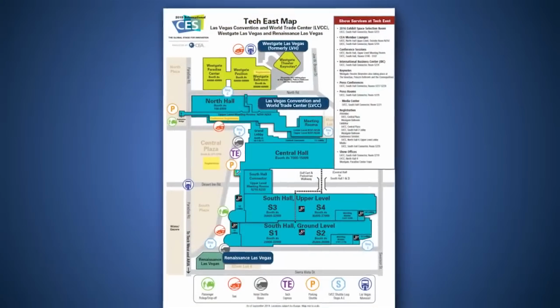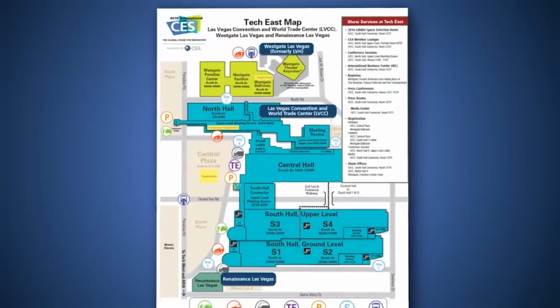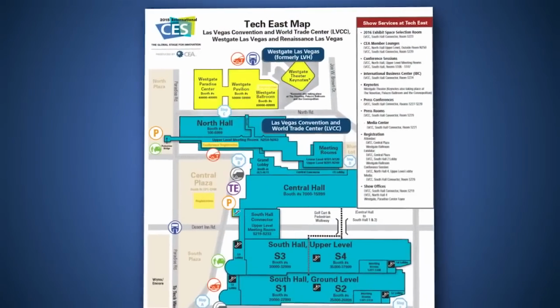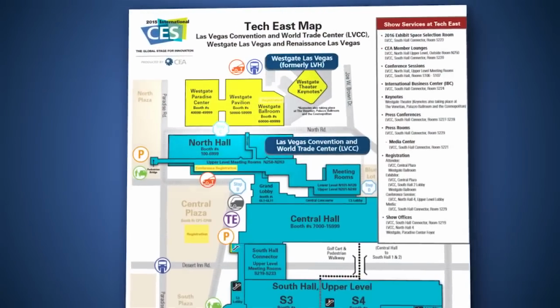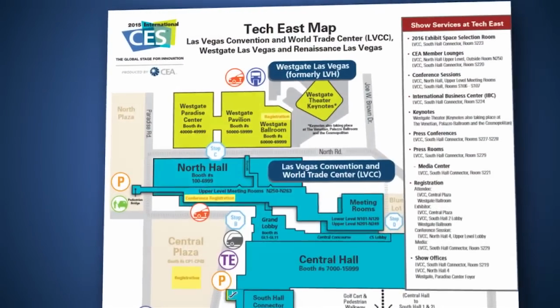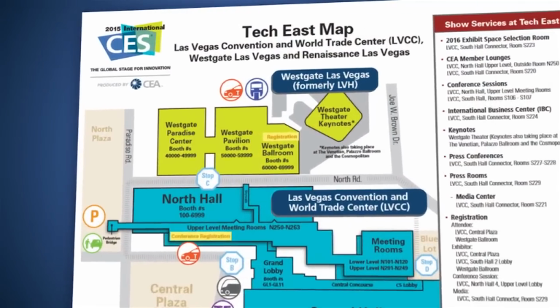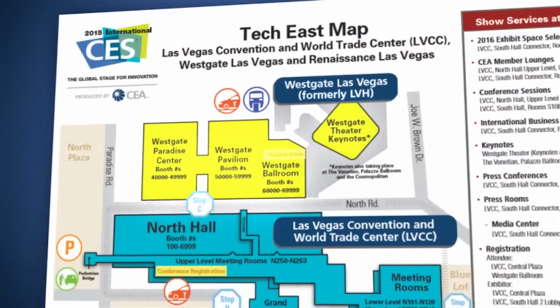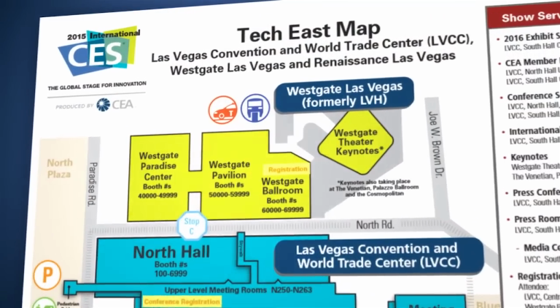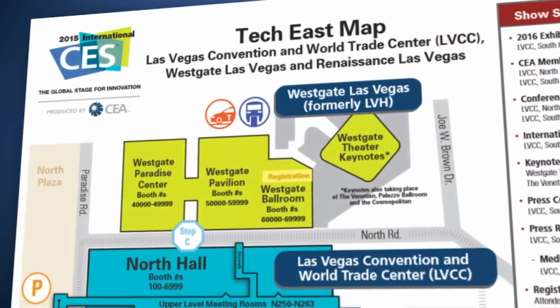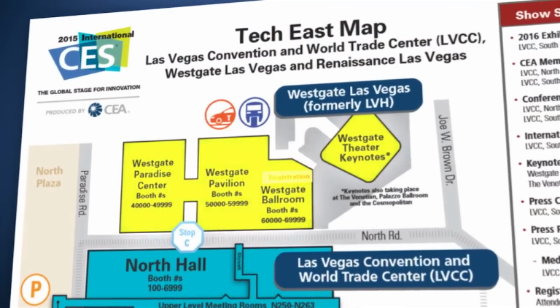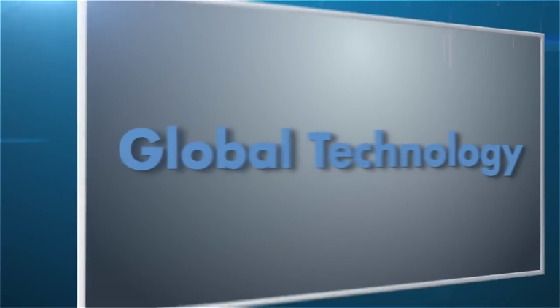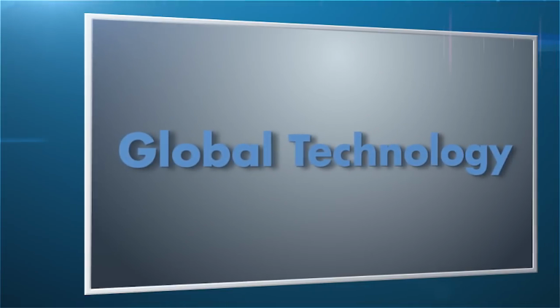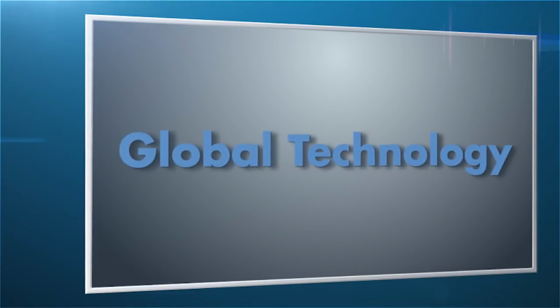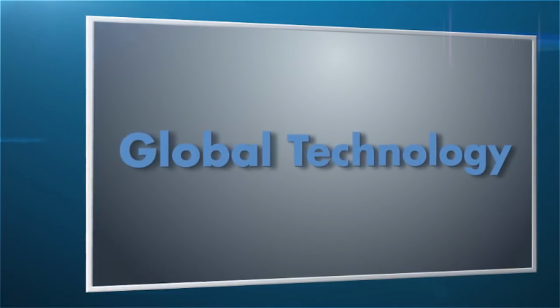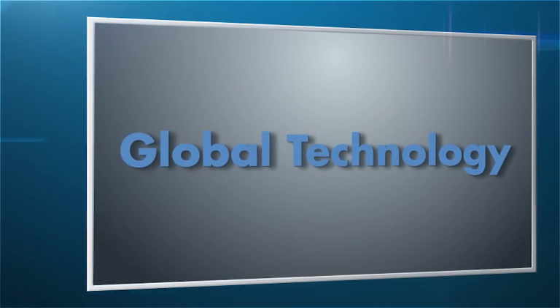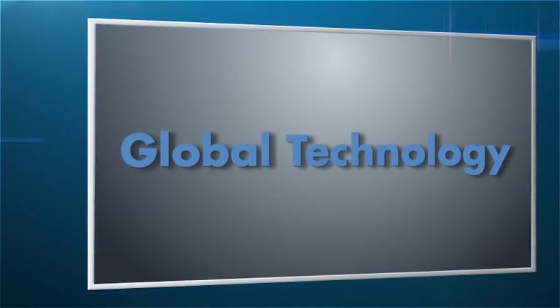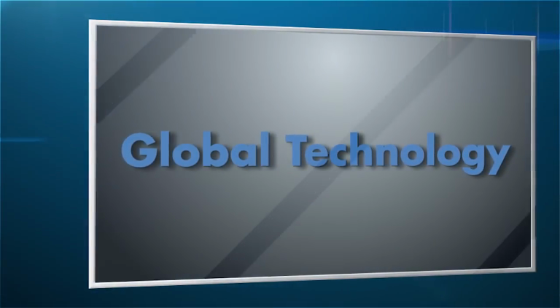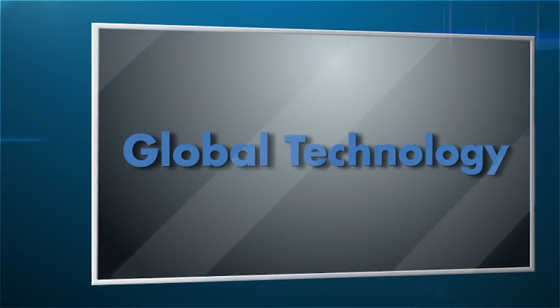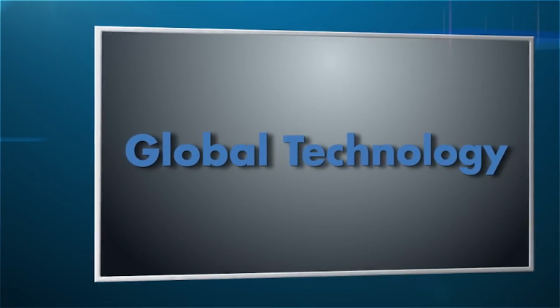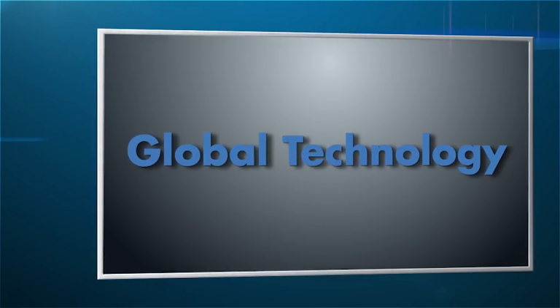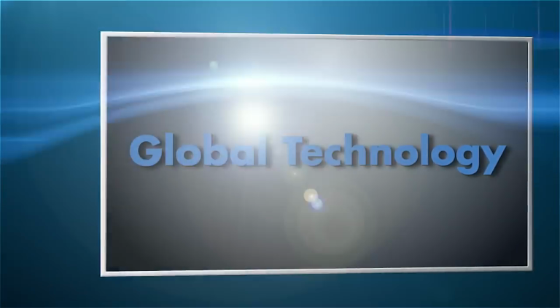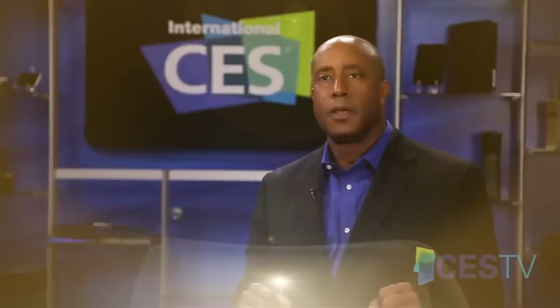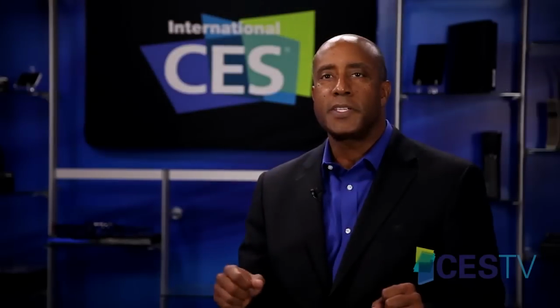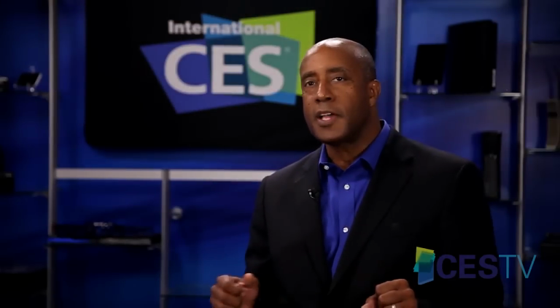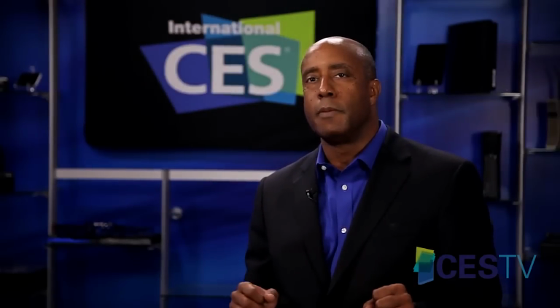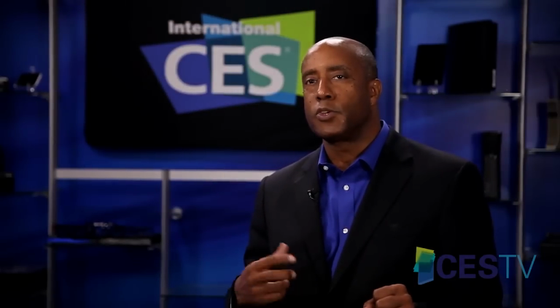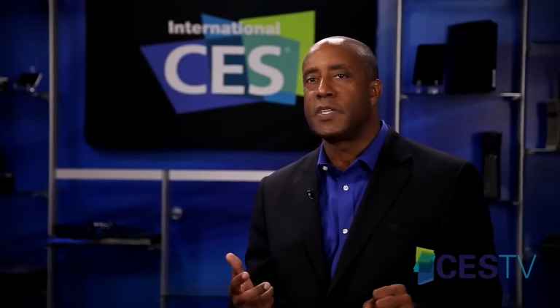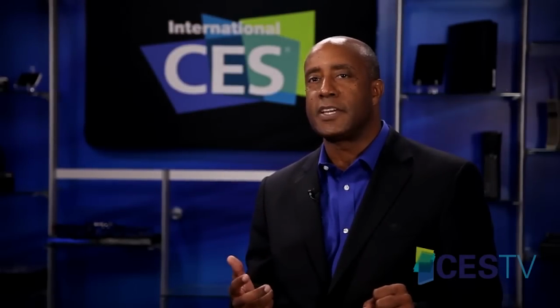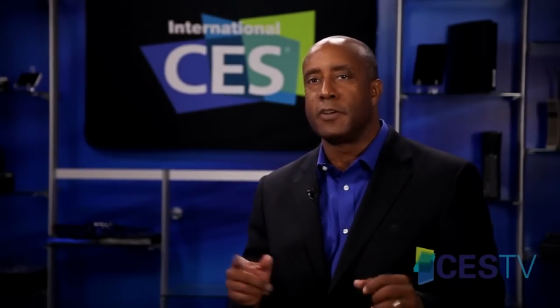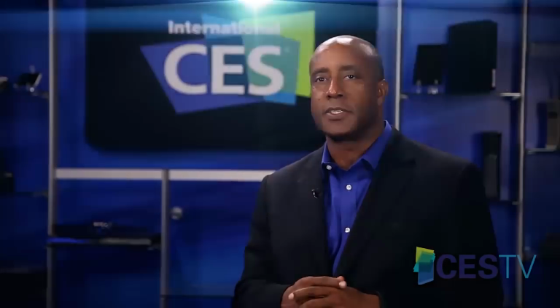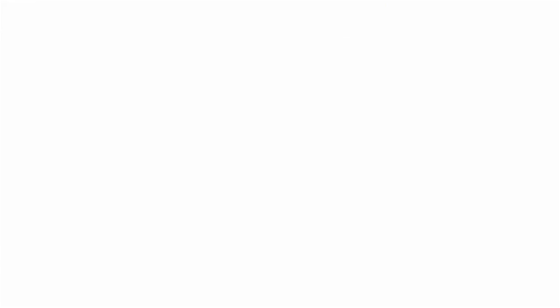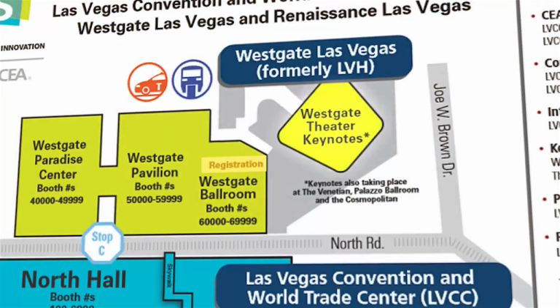Moving on to Westgate, this is where you'll find the global technology marketplace with more than 800 exhibitors showcasing innovative technologies and products from all around the world. The Westgate will also be home to some of the 2015 CES keynote addresses in the Westgate theater.